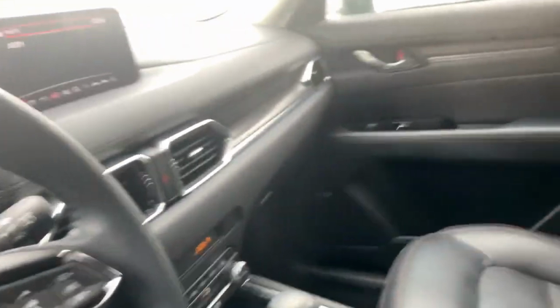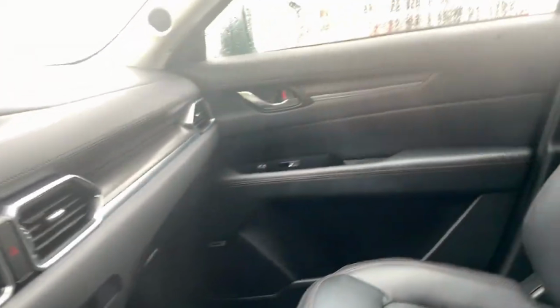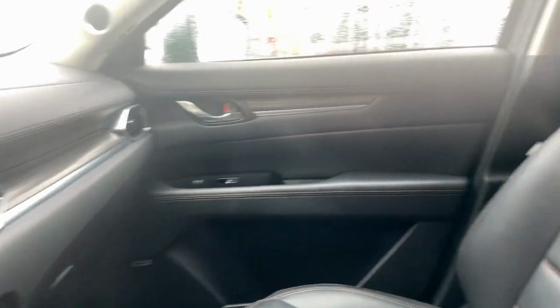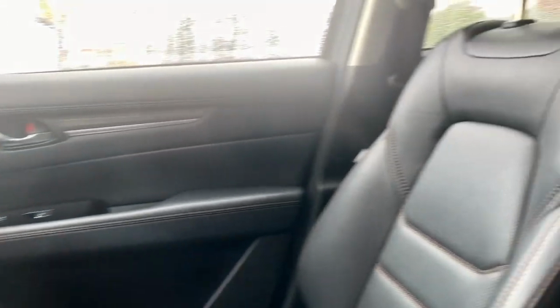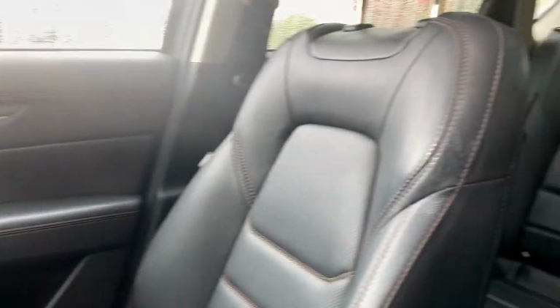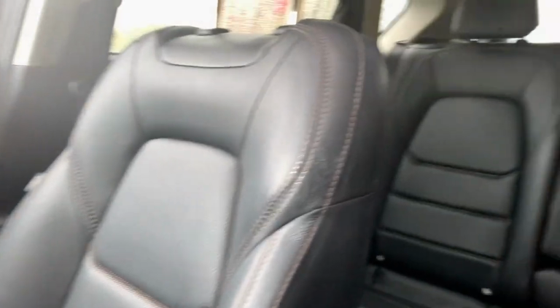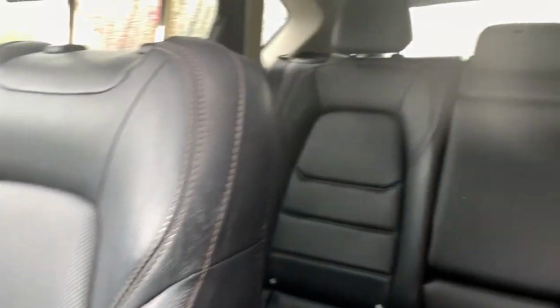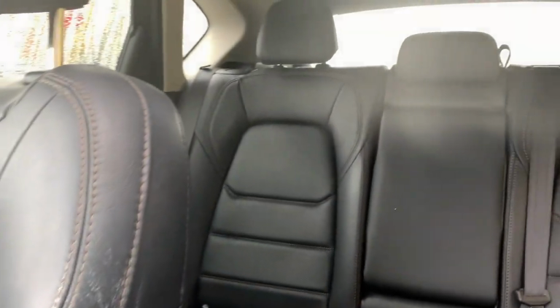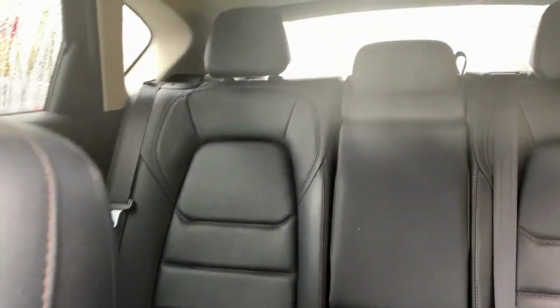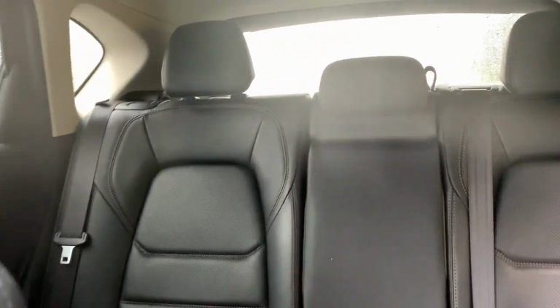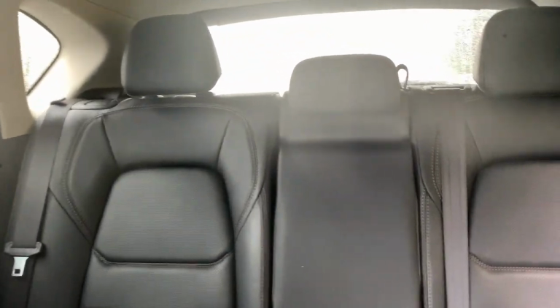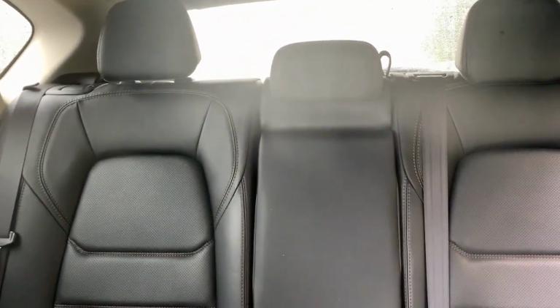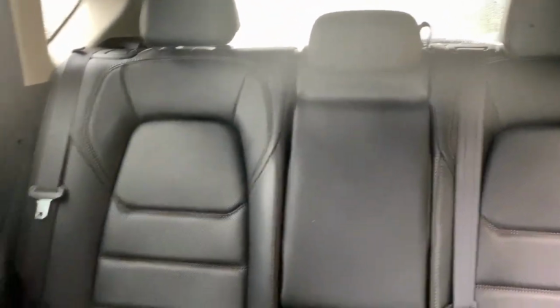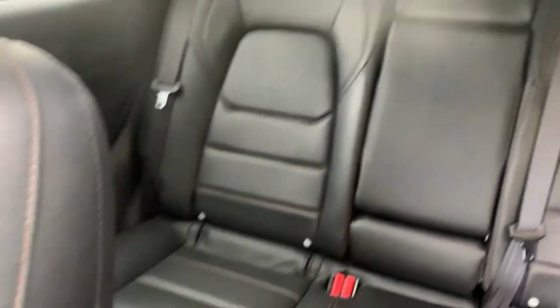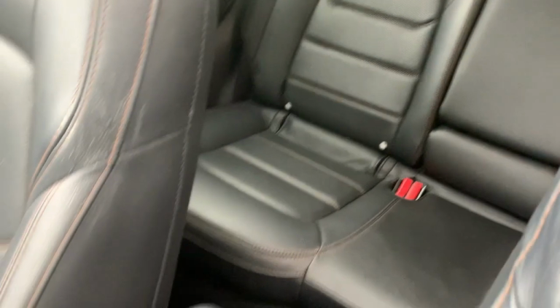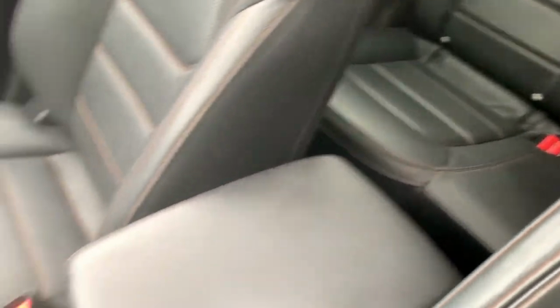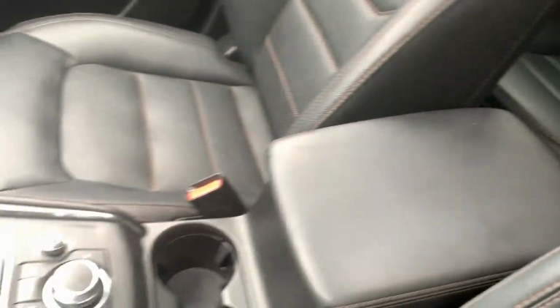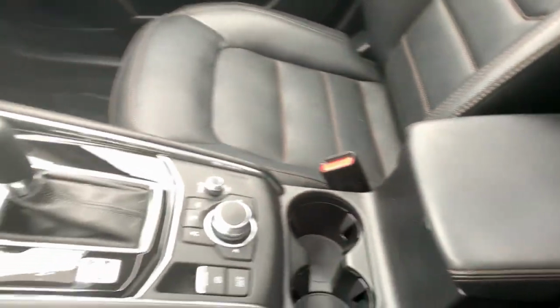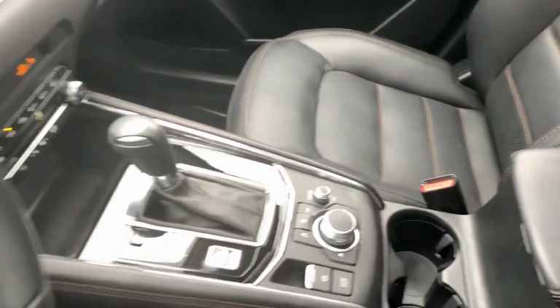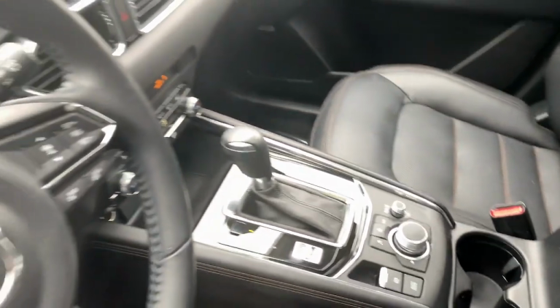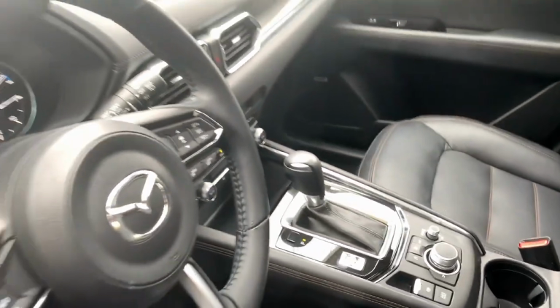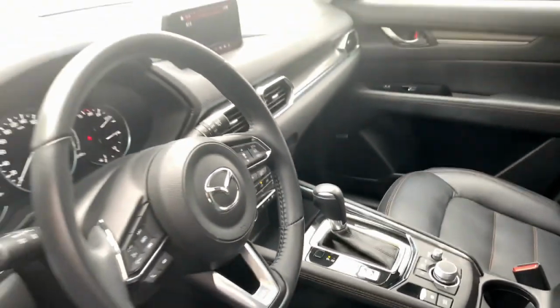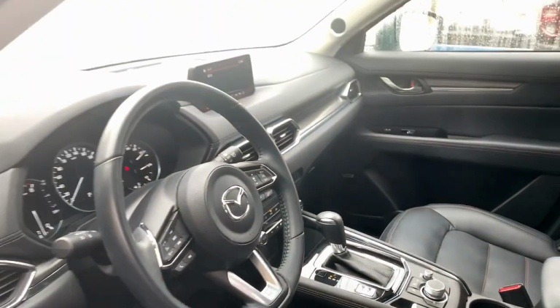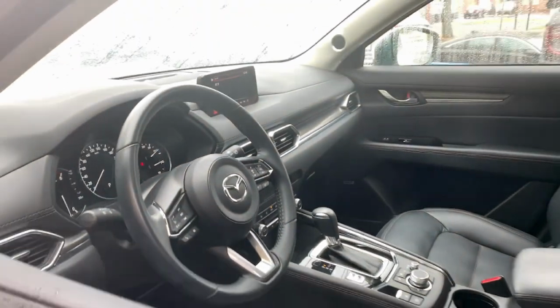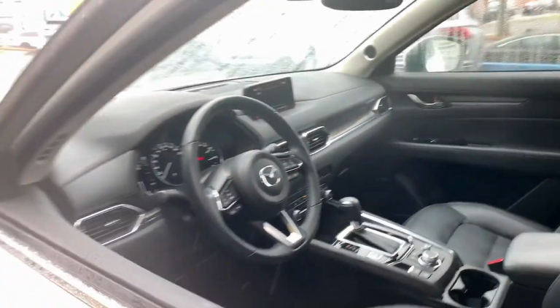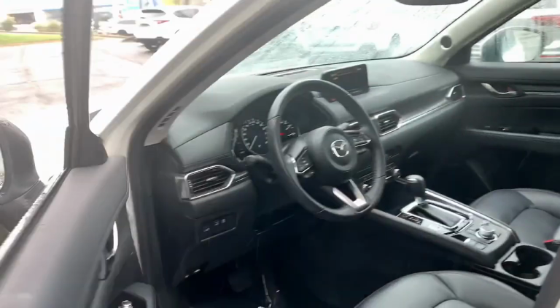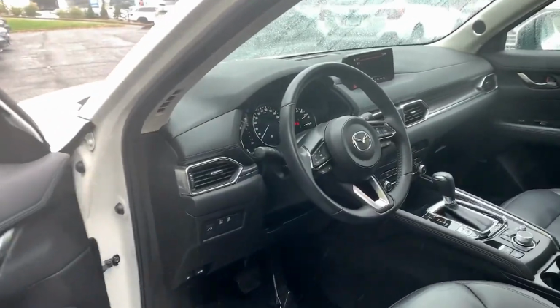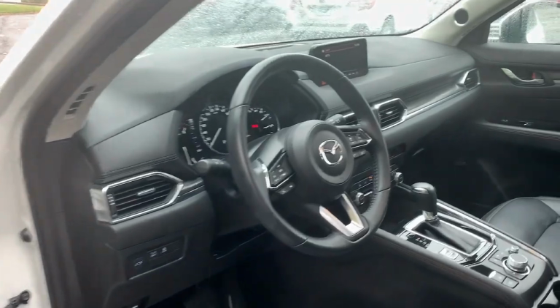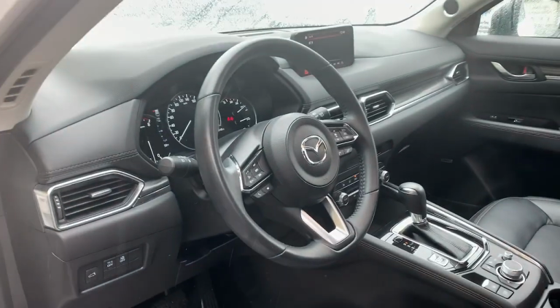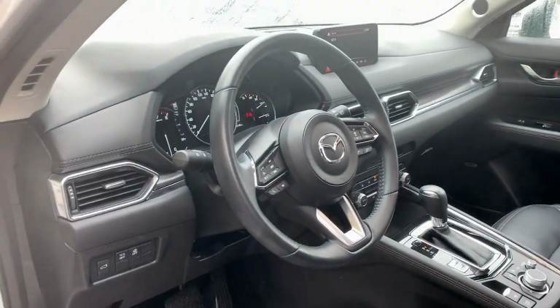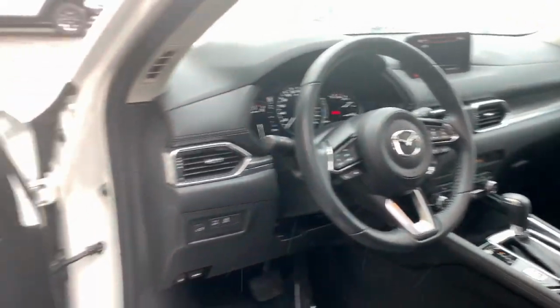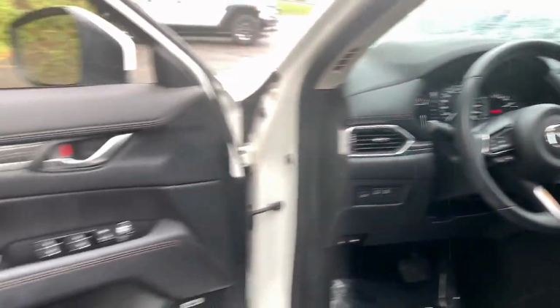Navigation system, keyless entry, sunroof/moonroof, power passenger seat, fog lamps, satellite radio, power liftgate, backup camera, premium sound system, power driver seat.